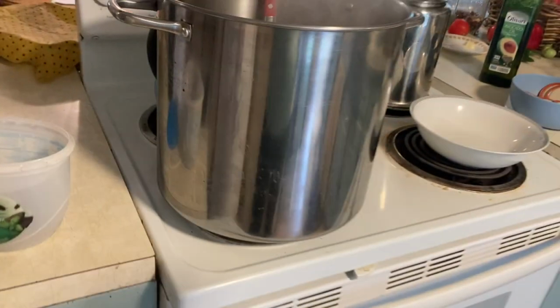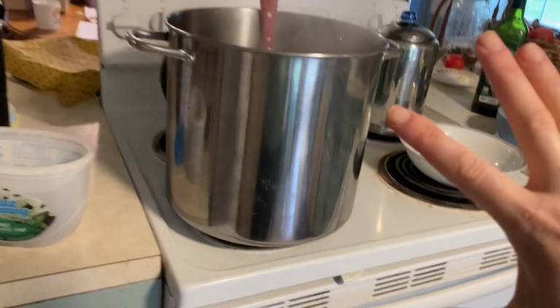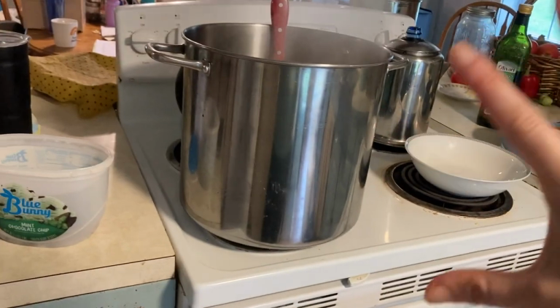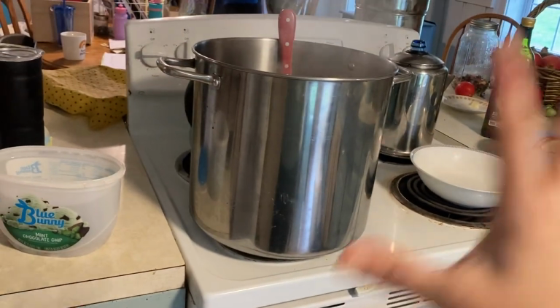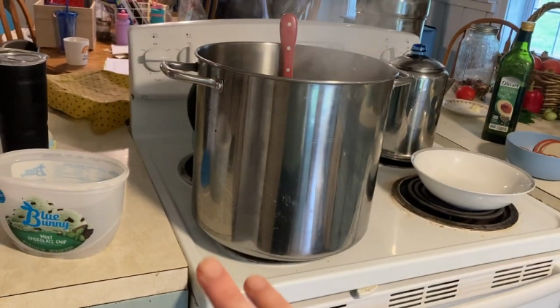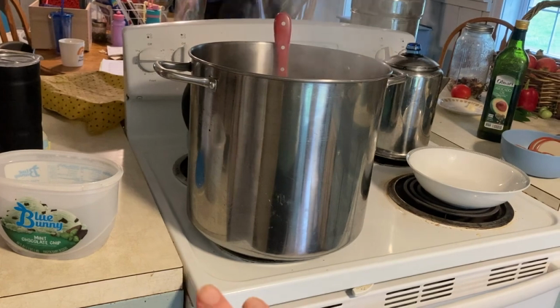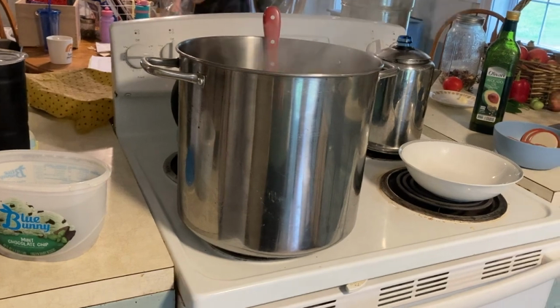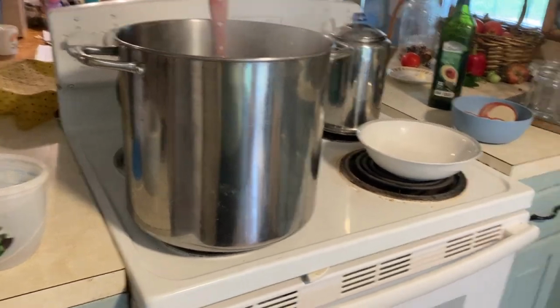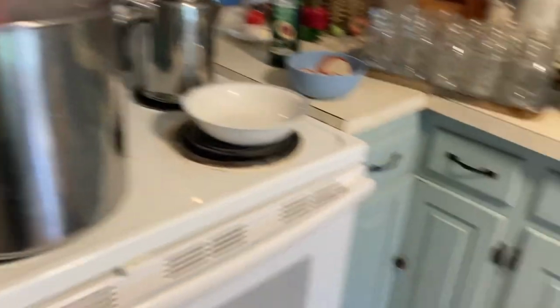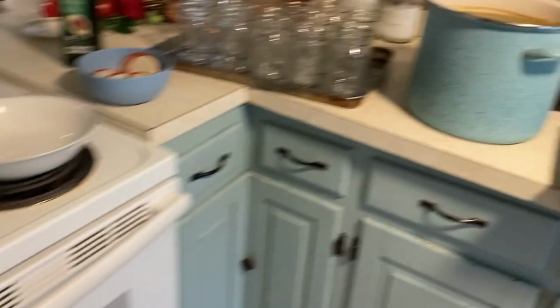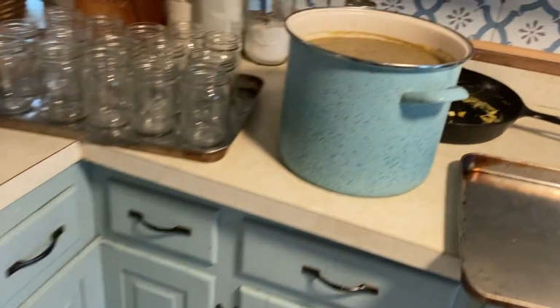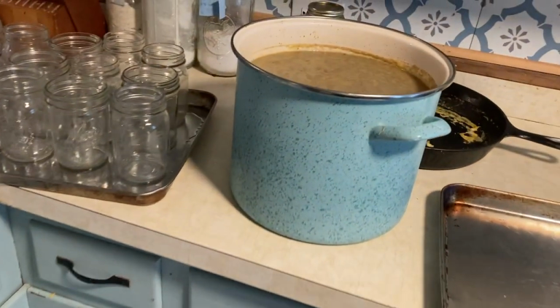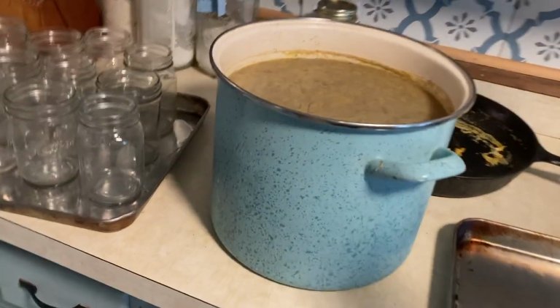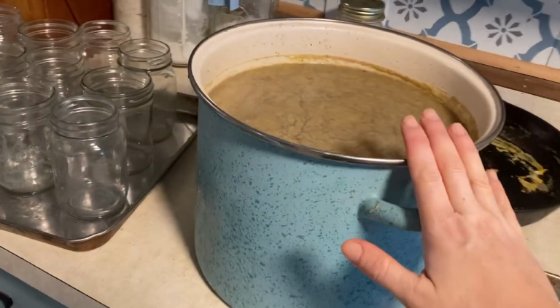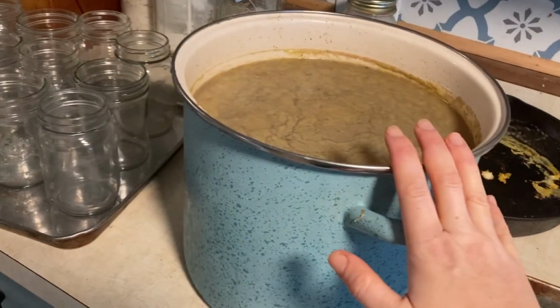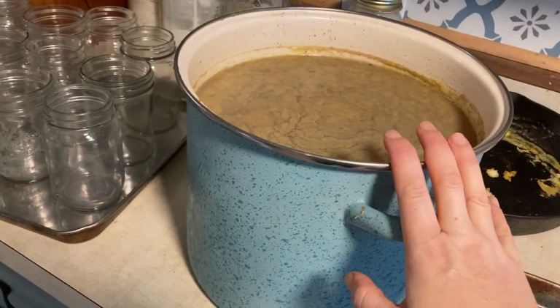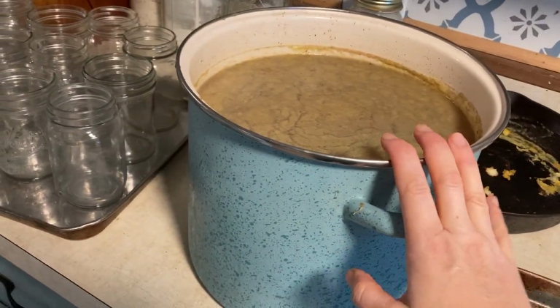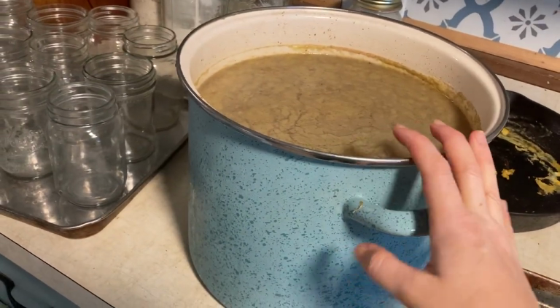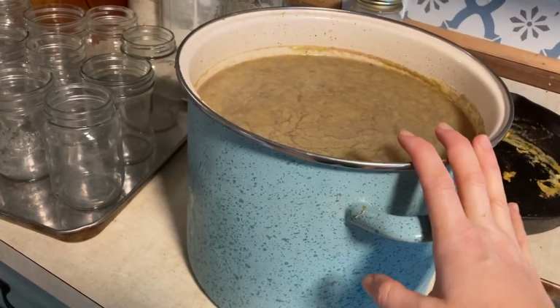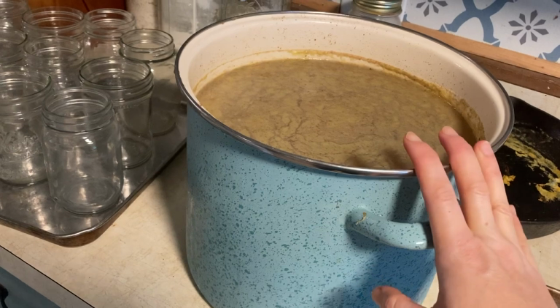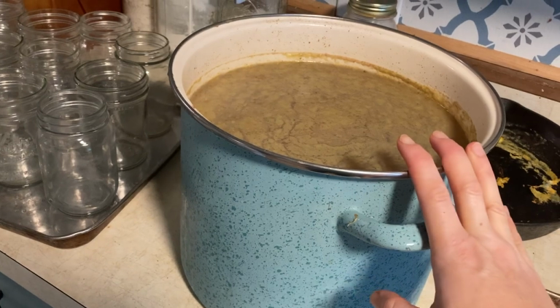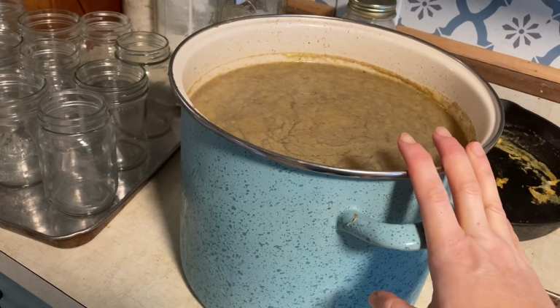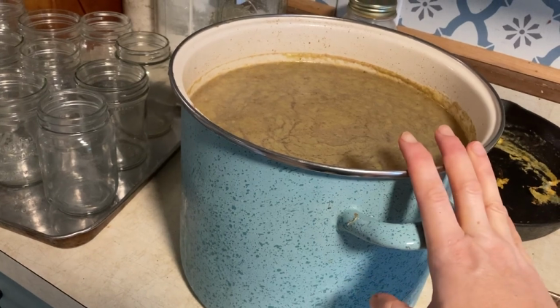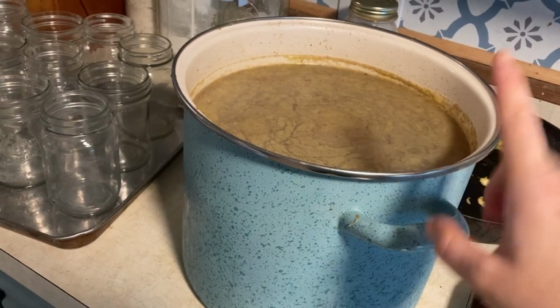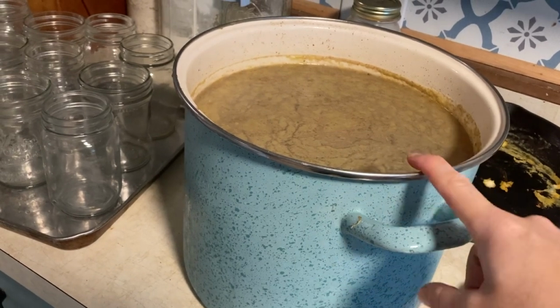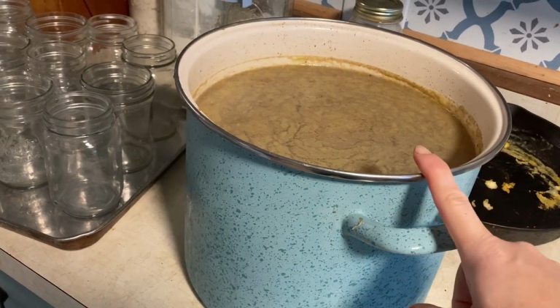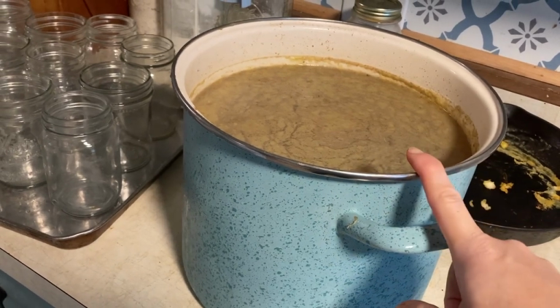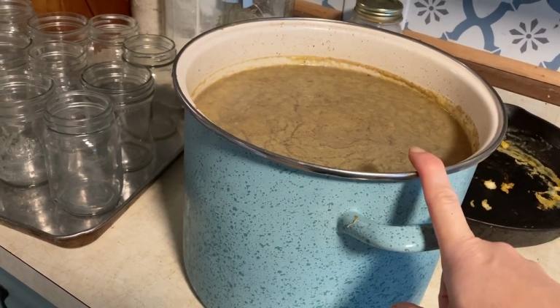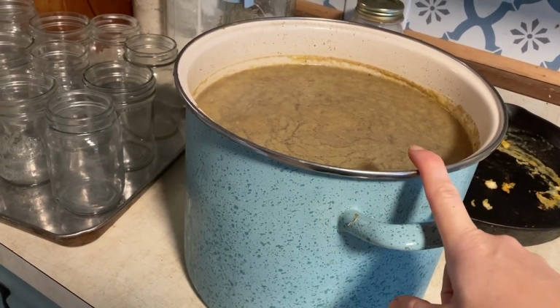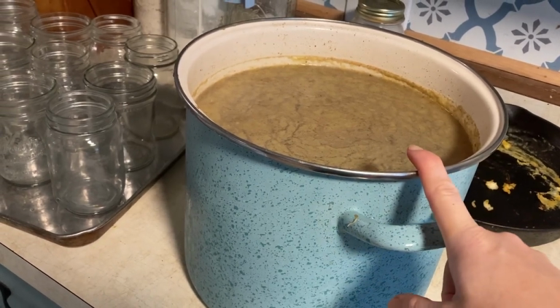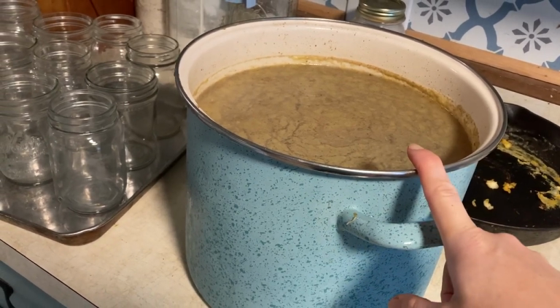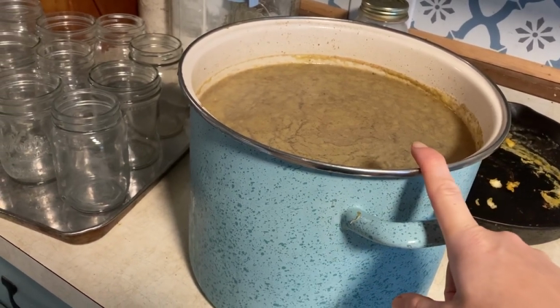Obviously we are making a humongous pot. We have our homemade beef broth we made yesterday ready to be added, and I'll link below the recipe for making that homemade beef broth from the beef bones.